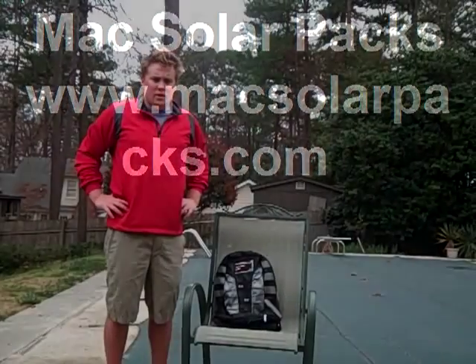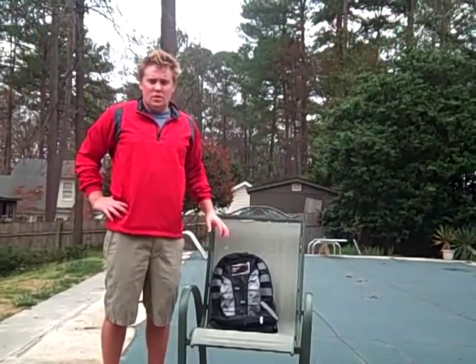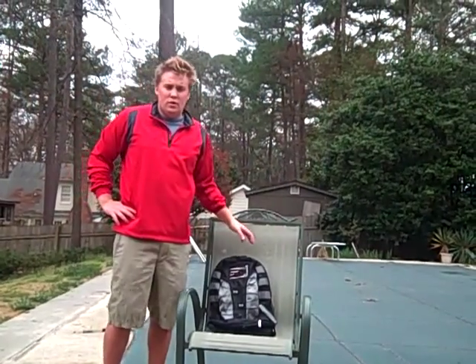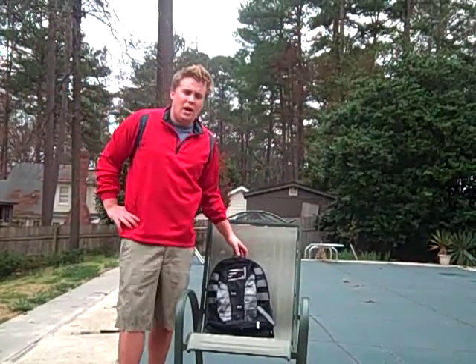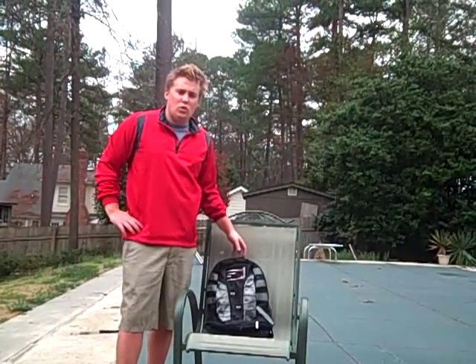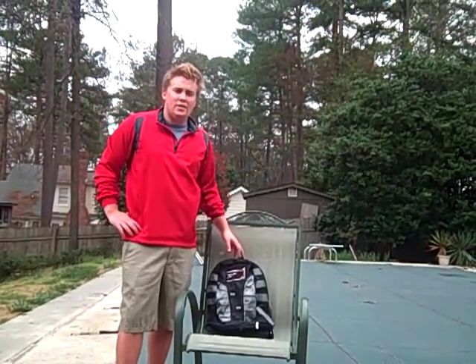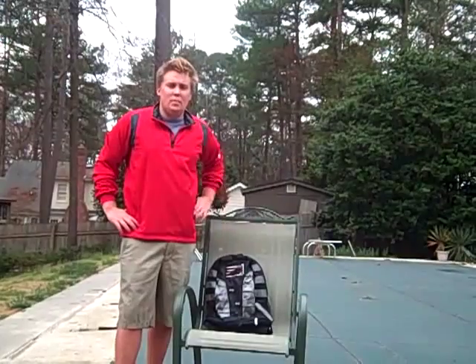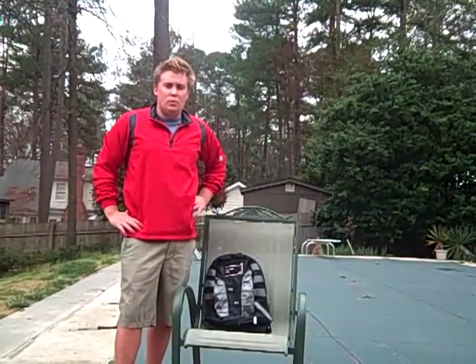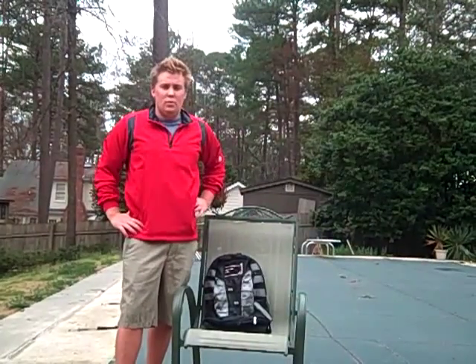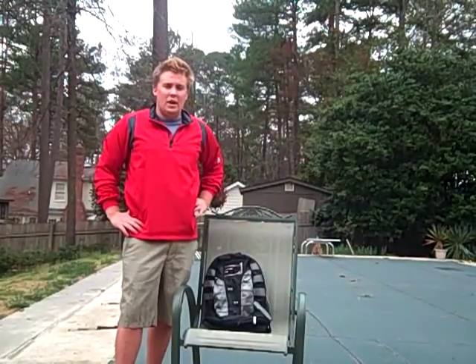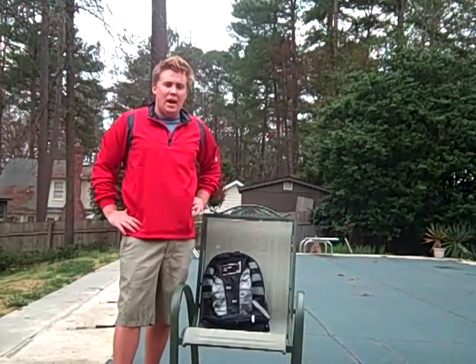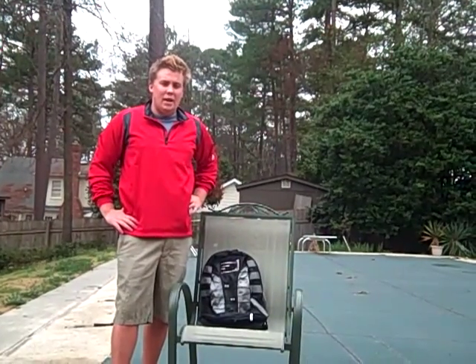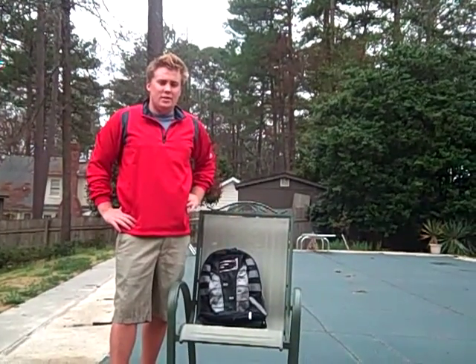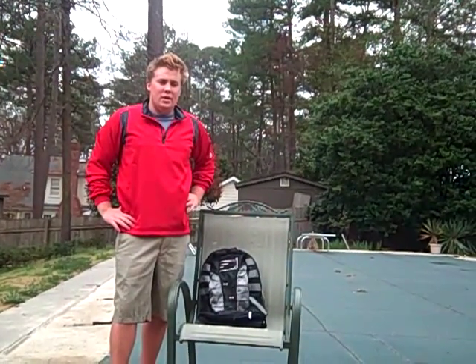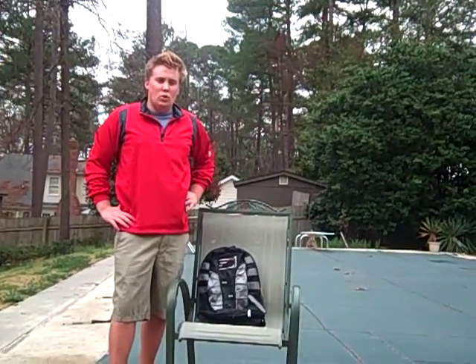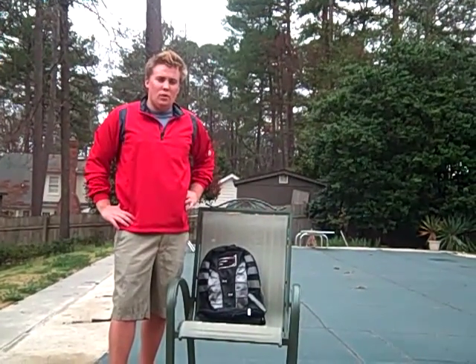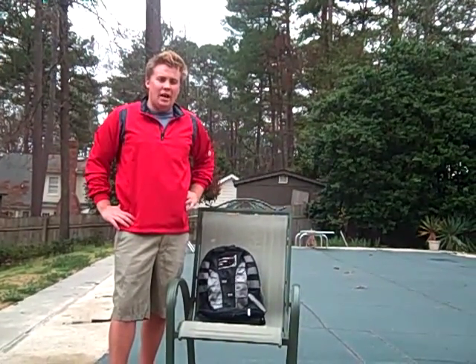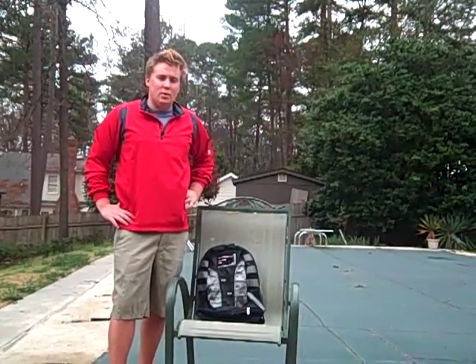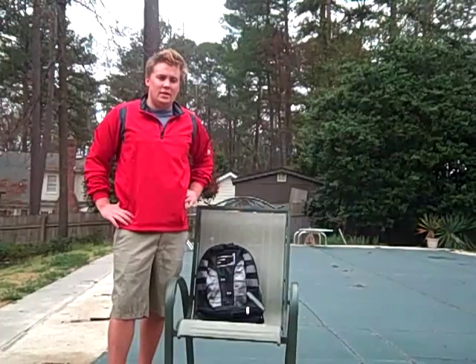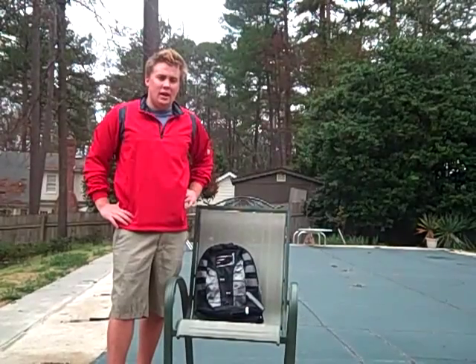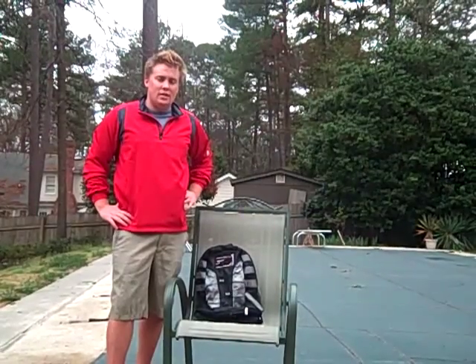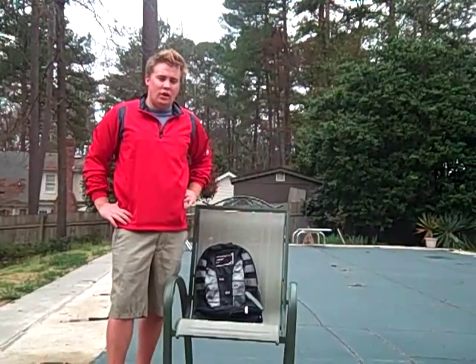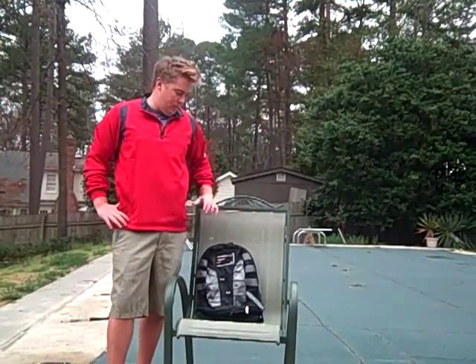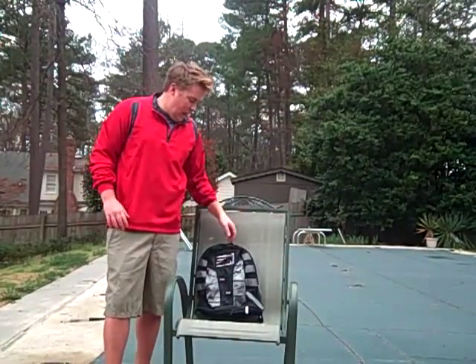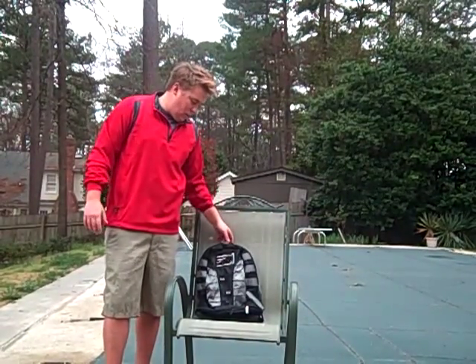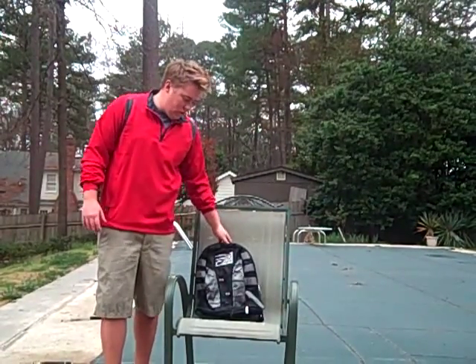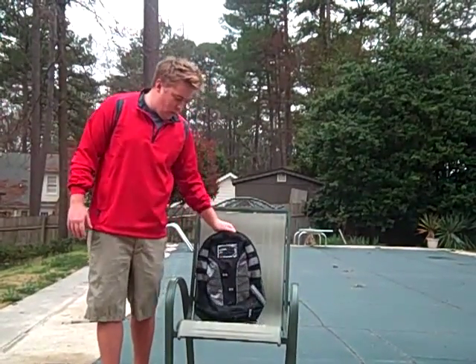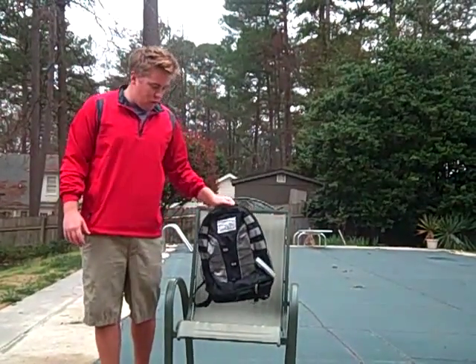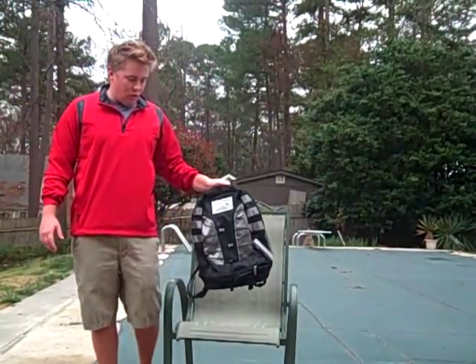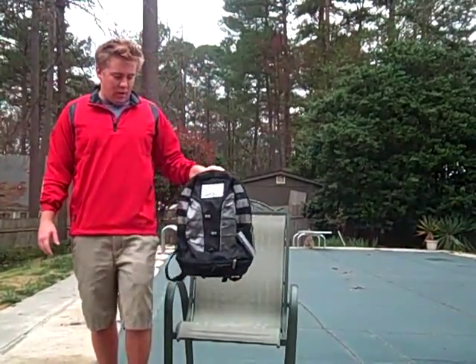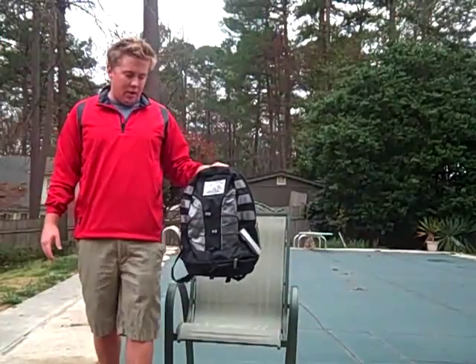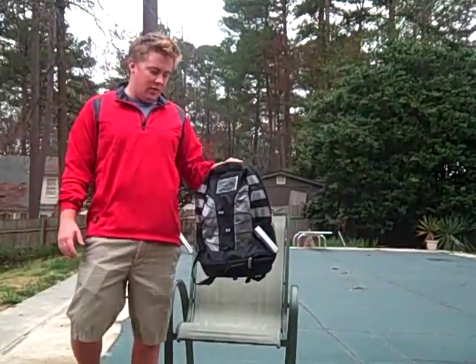This is Justin McClendish with Mac Solar Packs at www.macsolarpacks.com. We're going to show you today one of the new solar panel backpacks we have.